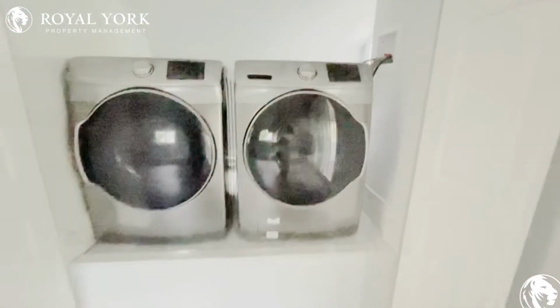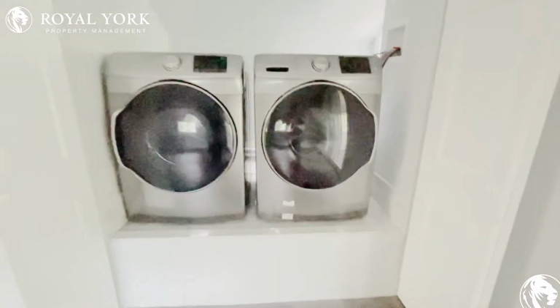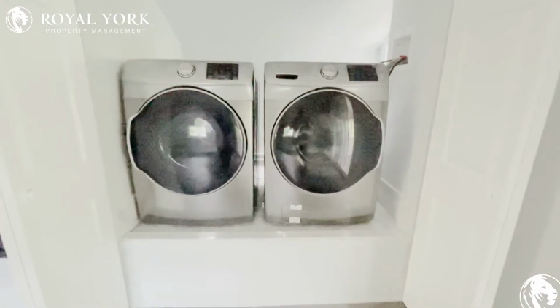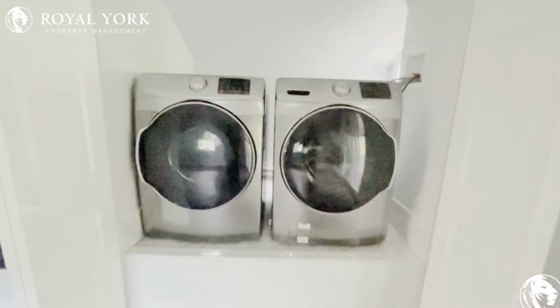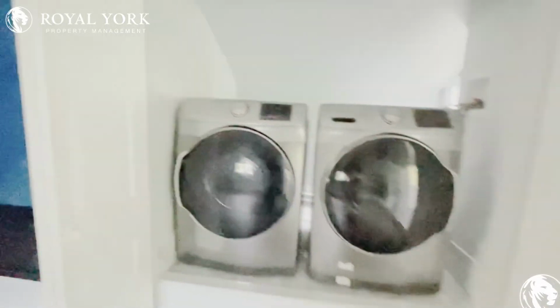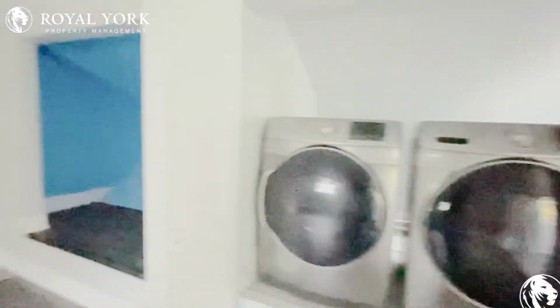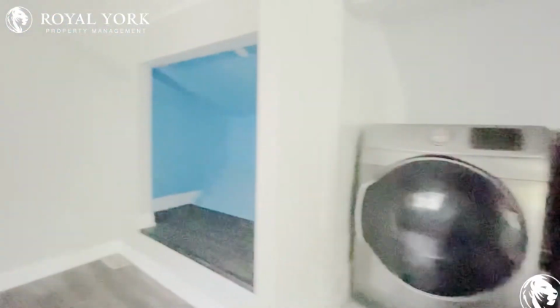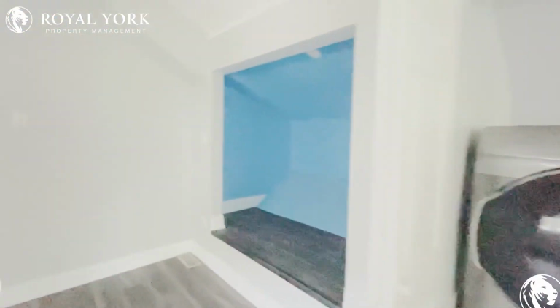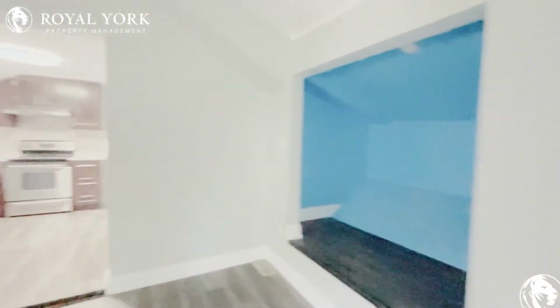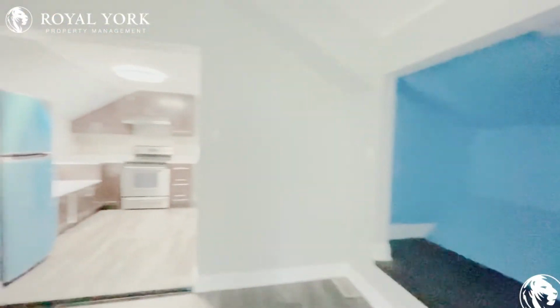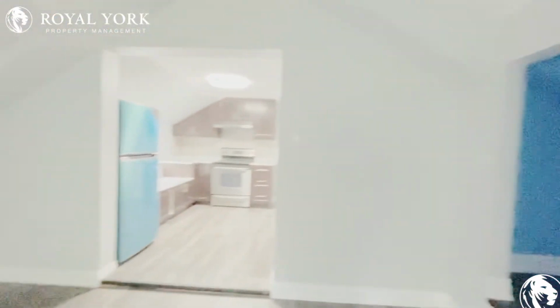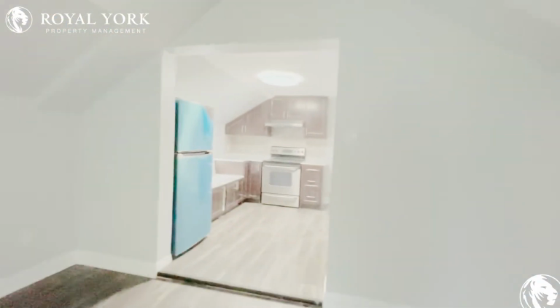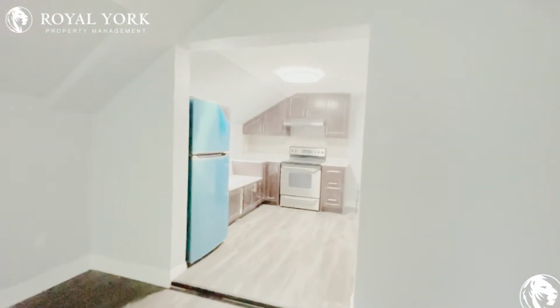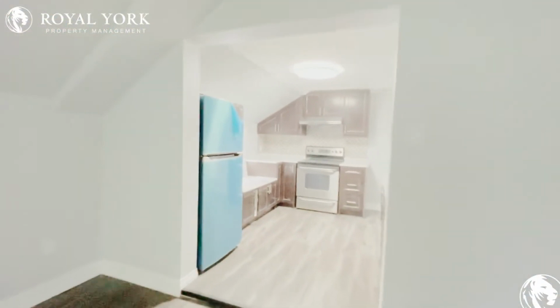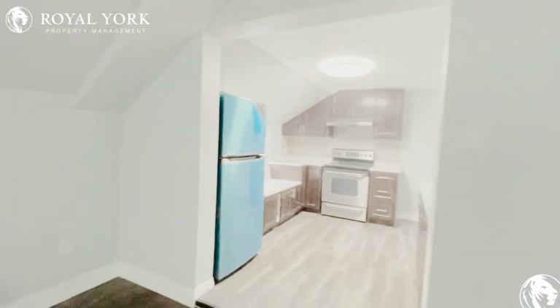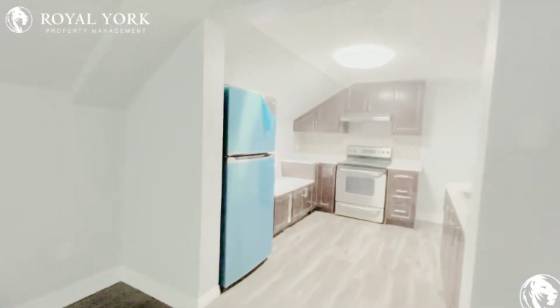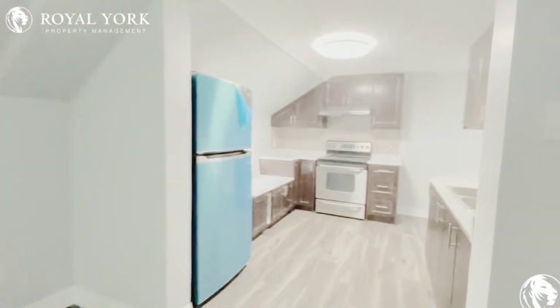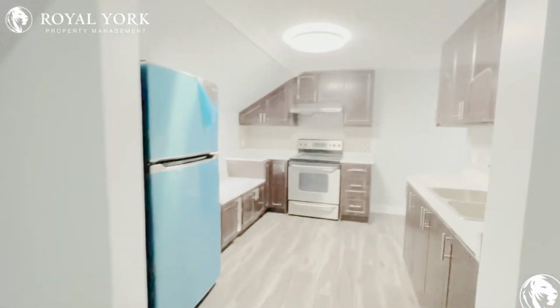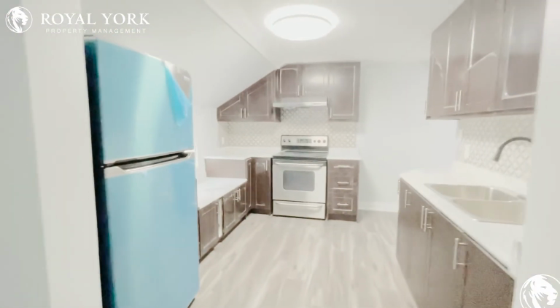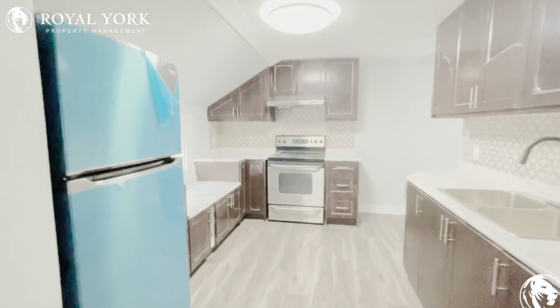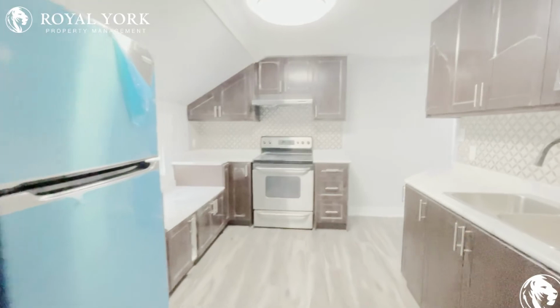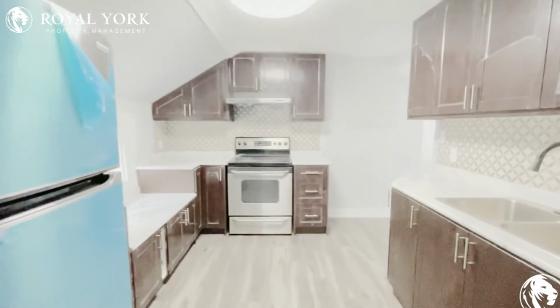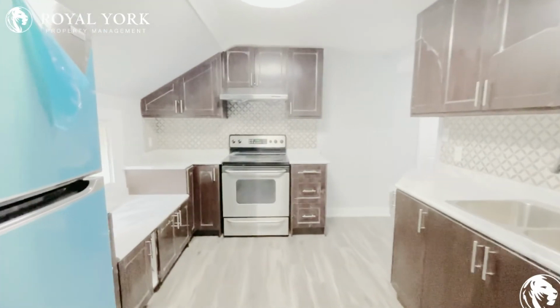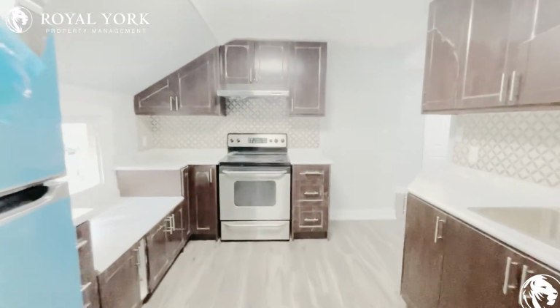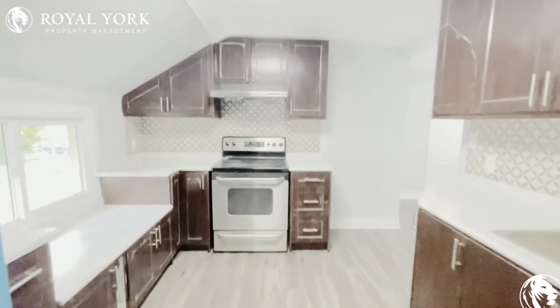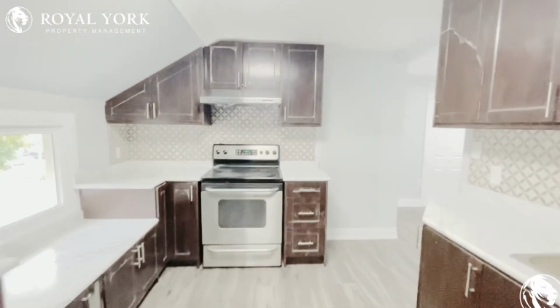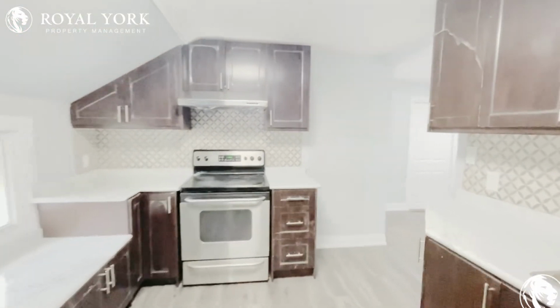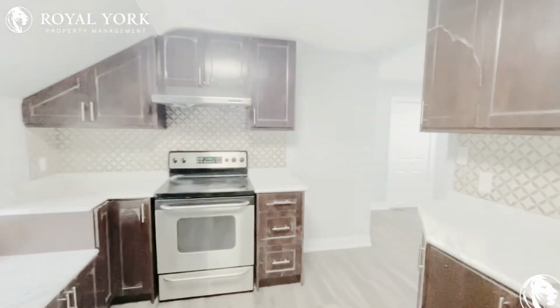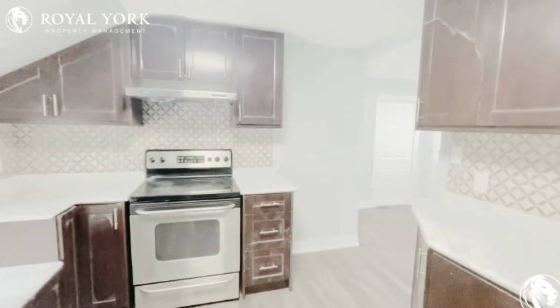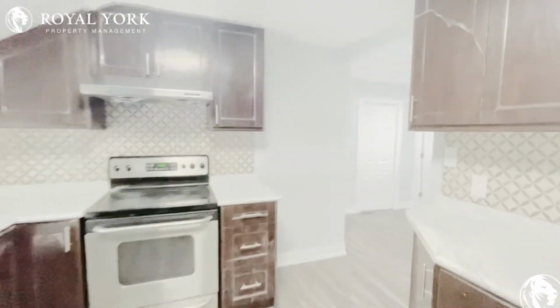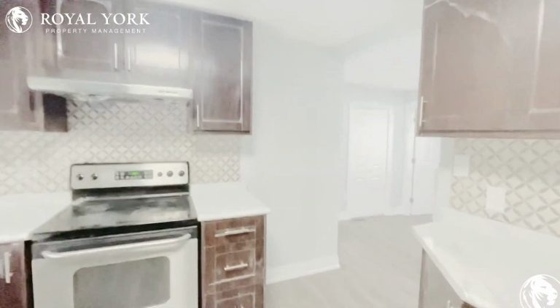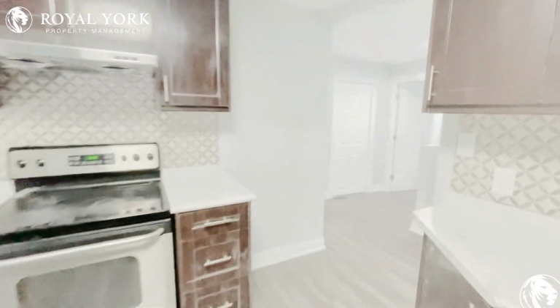So you're all set. If you are interested in viewing this property, please give us a call at Royal York property management. Thank you.